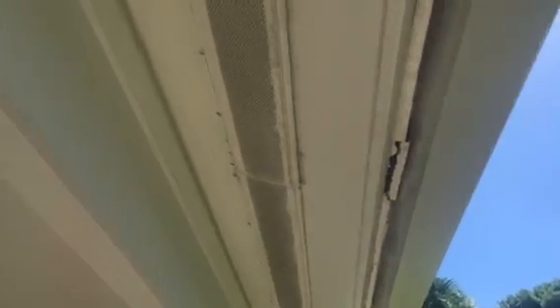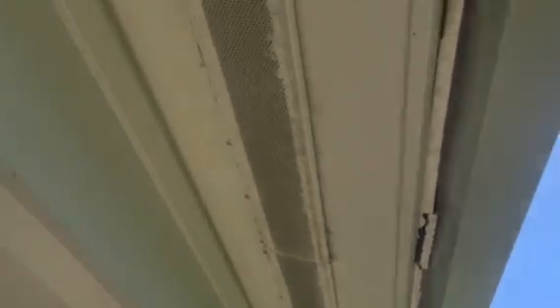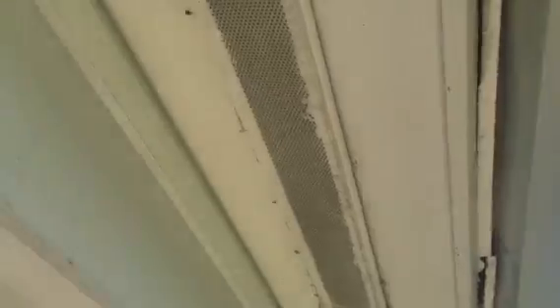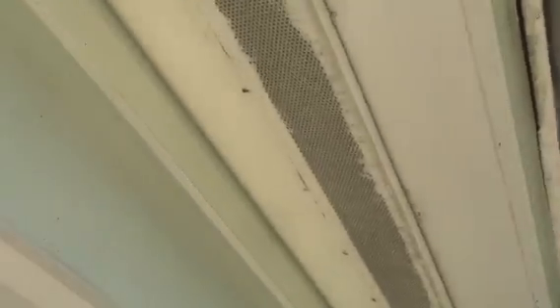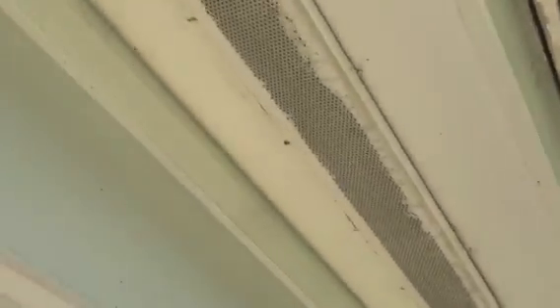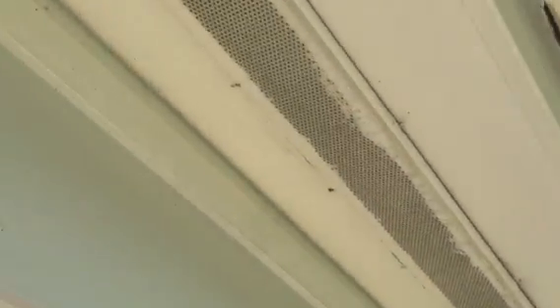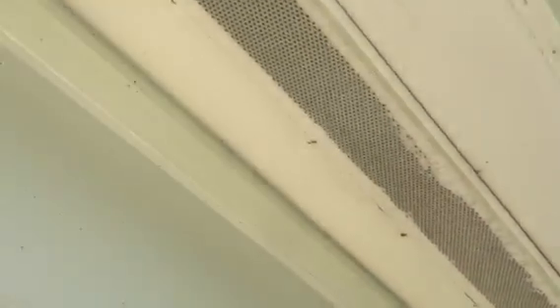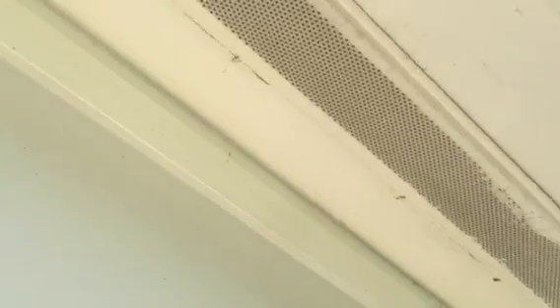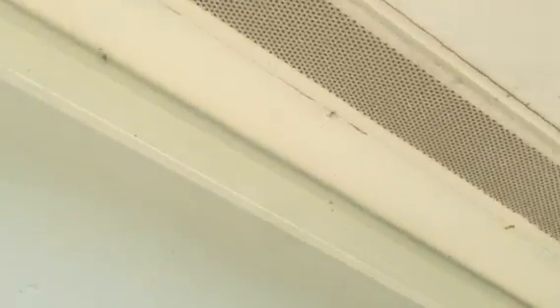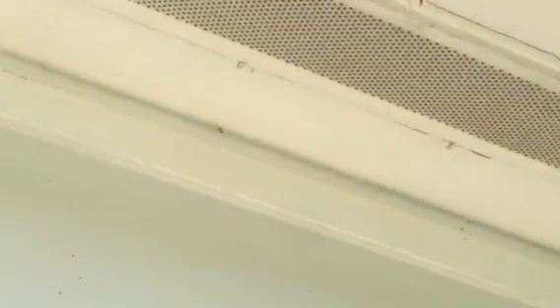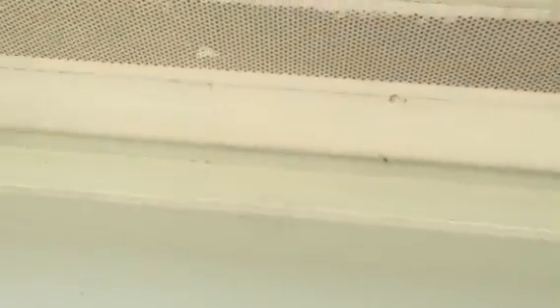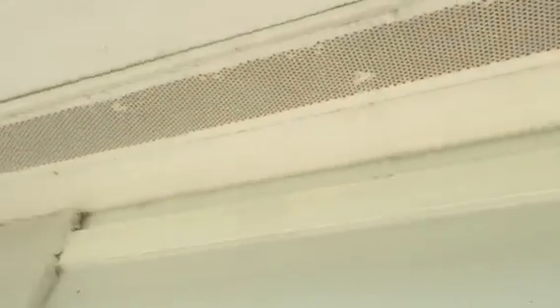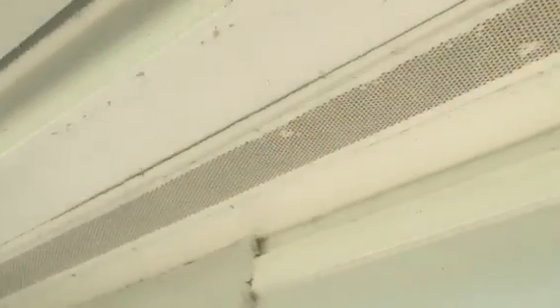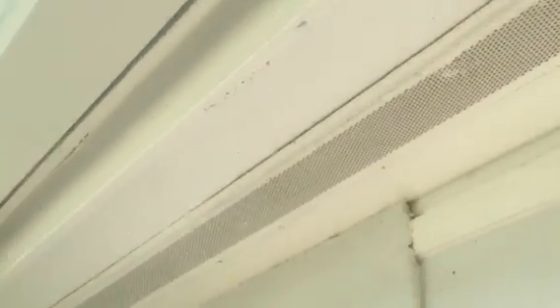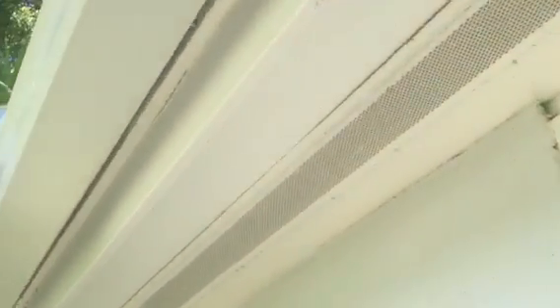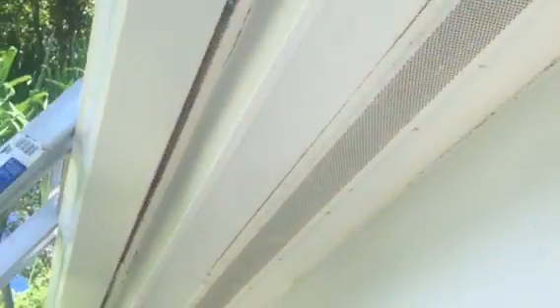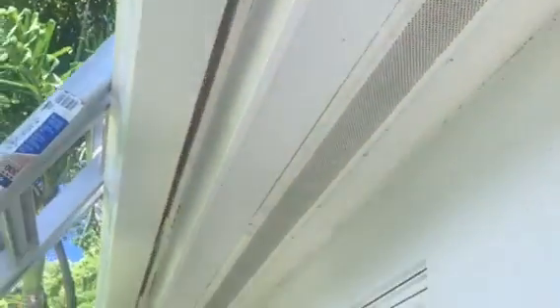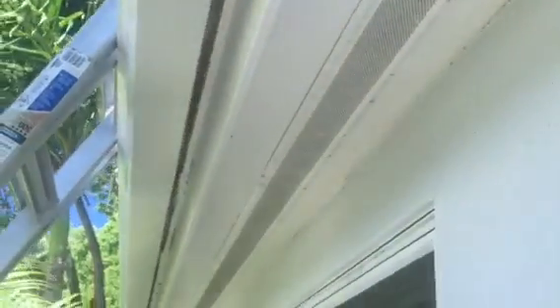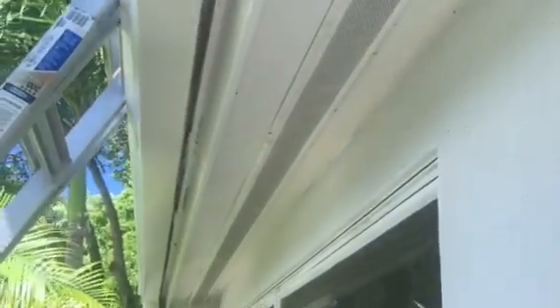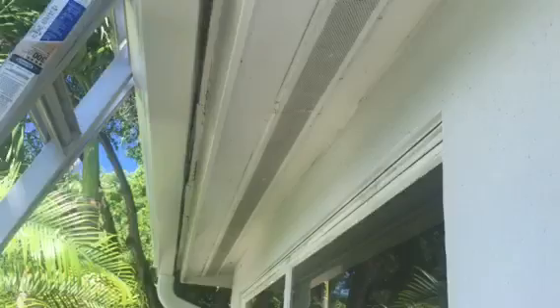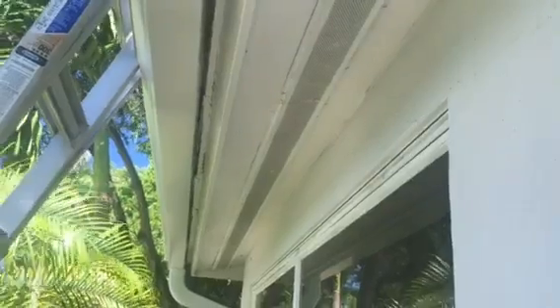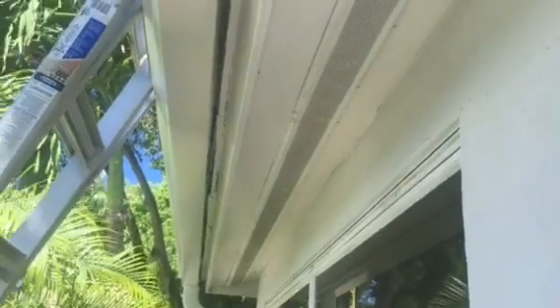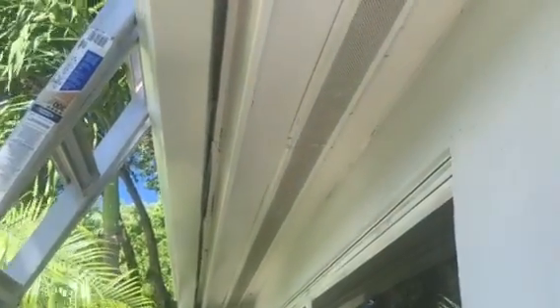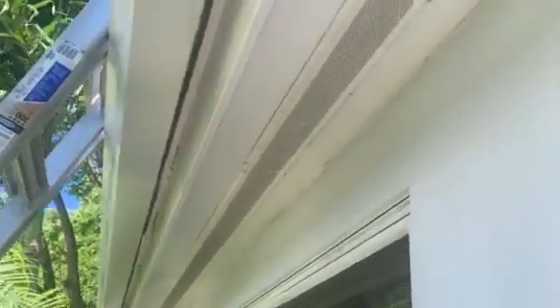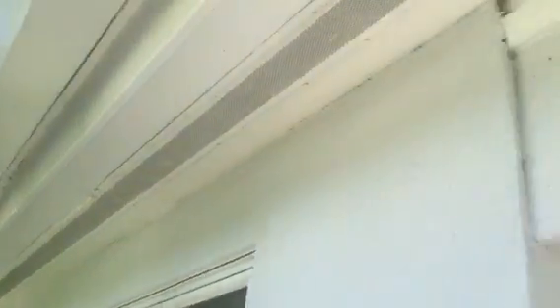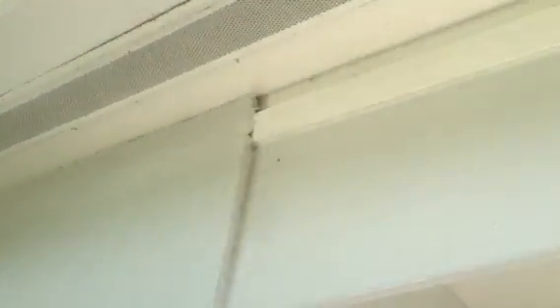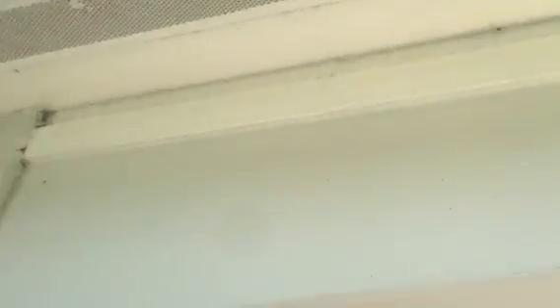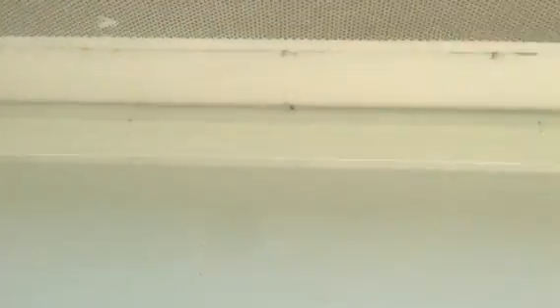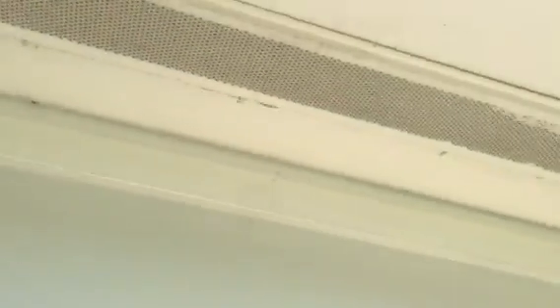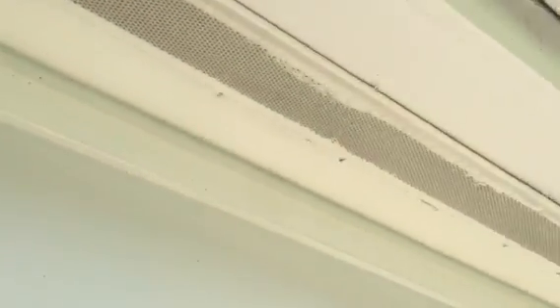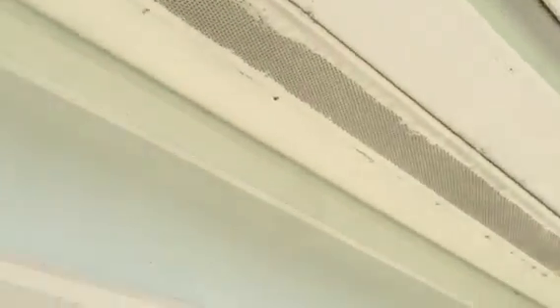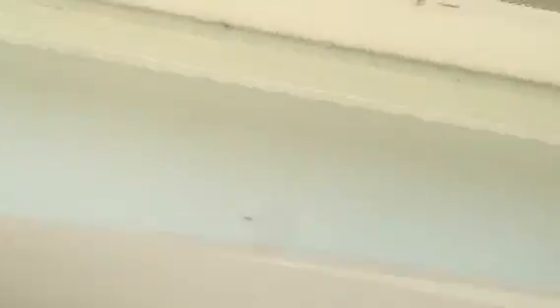That means your home is currently underventilated, and when you're underventilated you're not up to the Florida building code, and you're also going to be paying a lot more in energy costs as well as decreasing the life of the roof, because now the shingles are getting baked from both the inside of the roof and the outside.